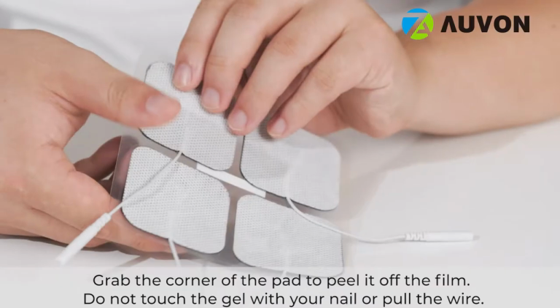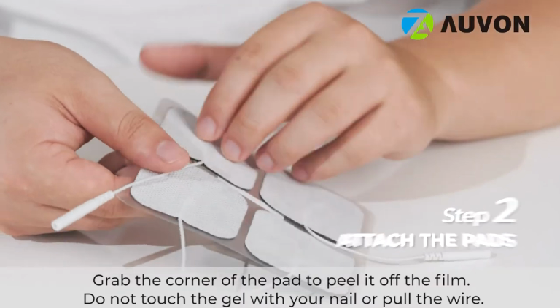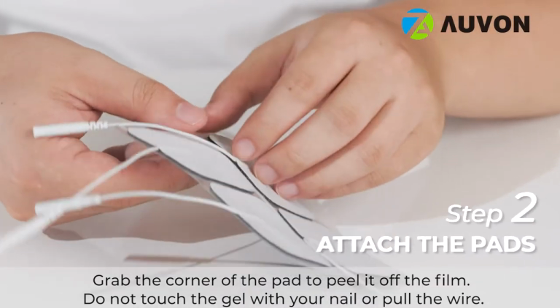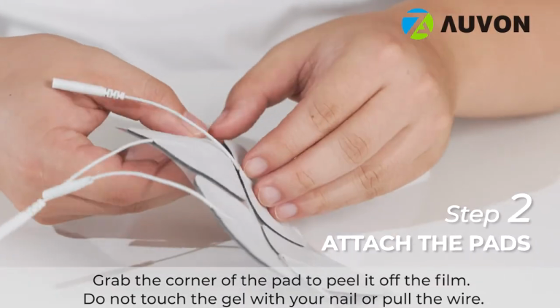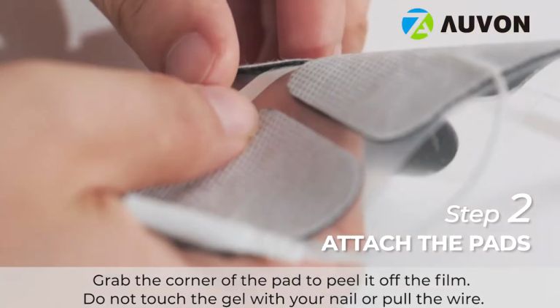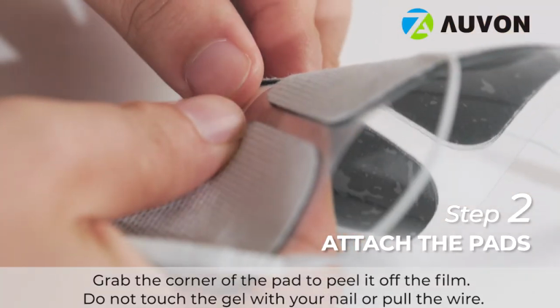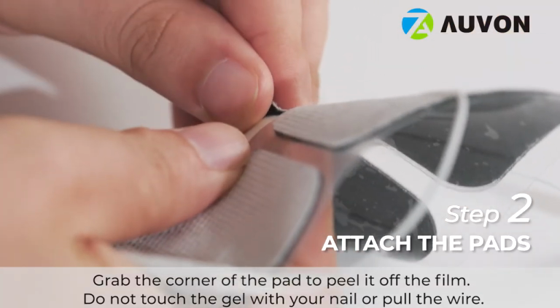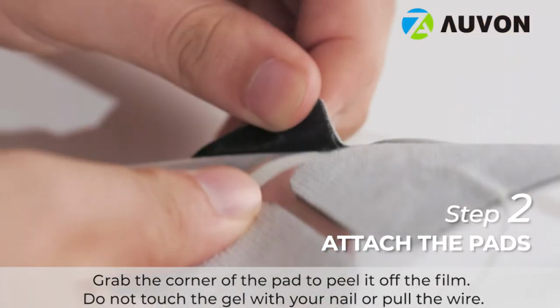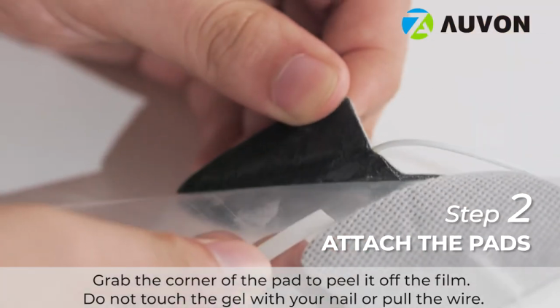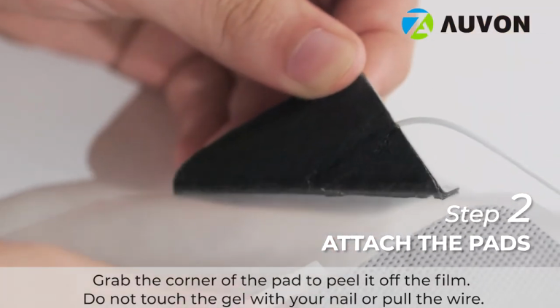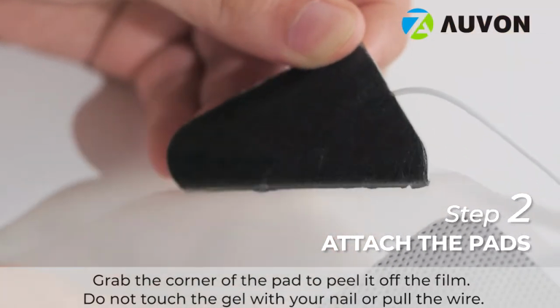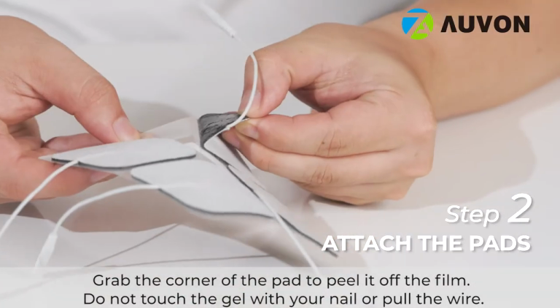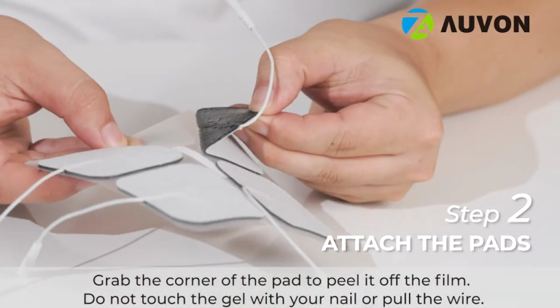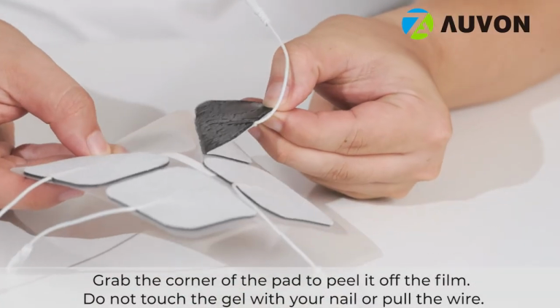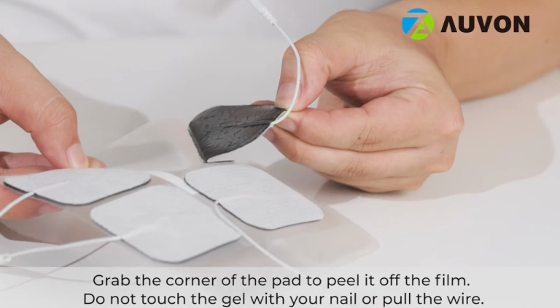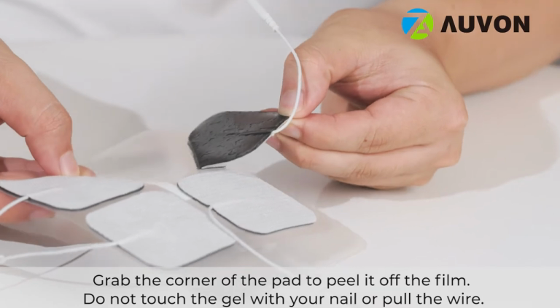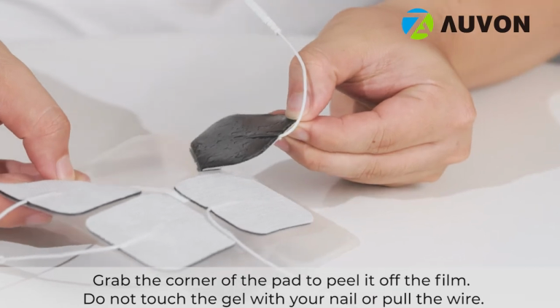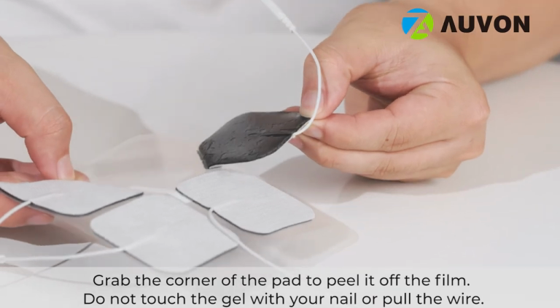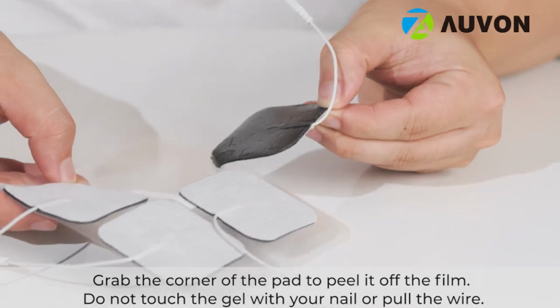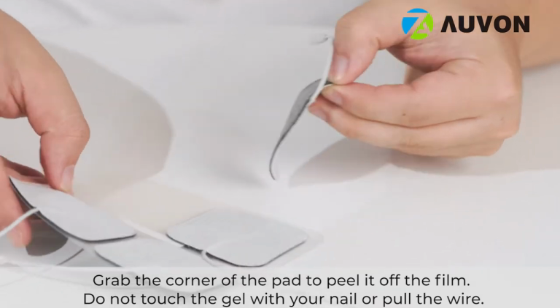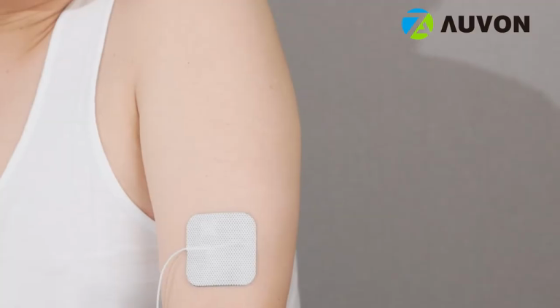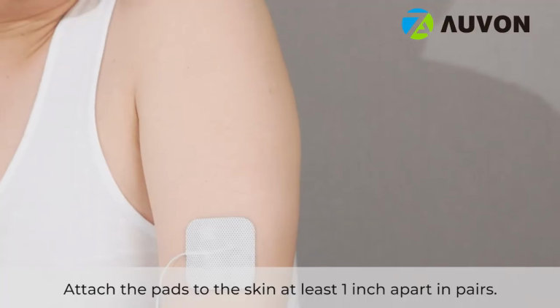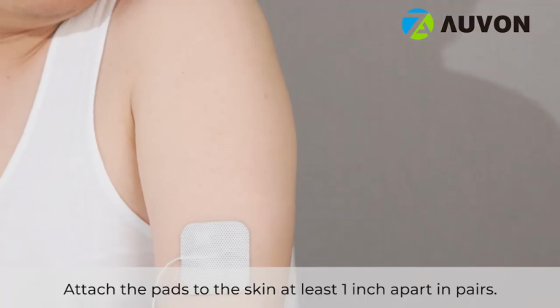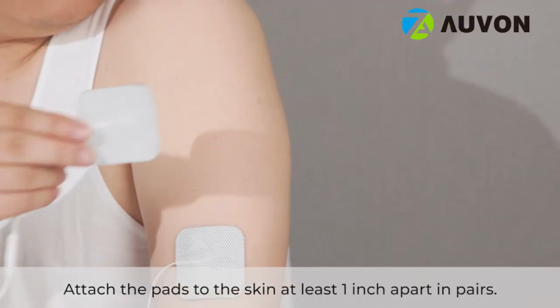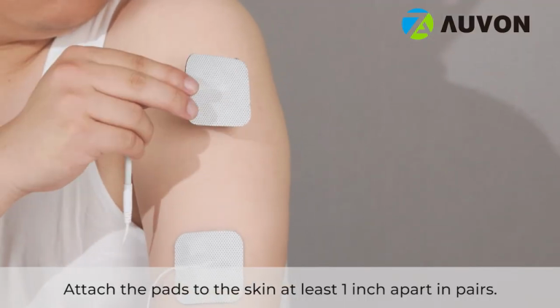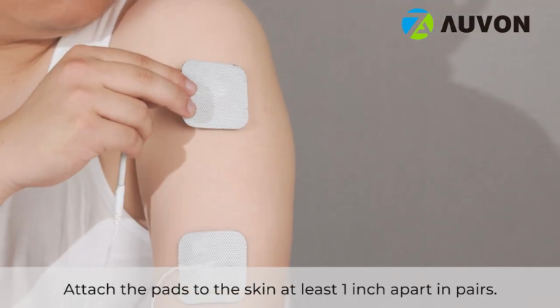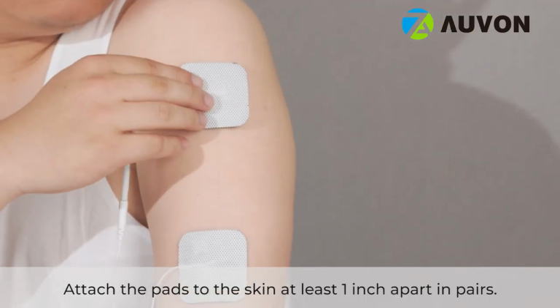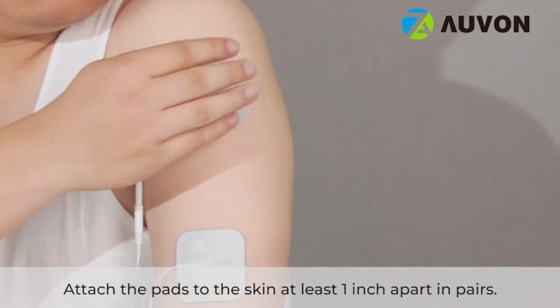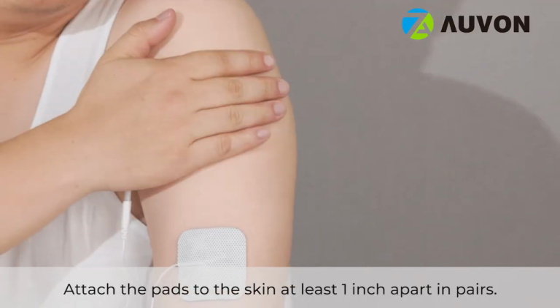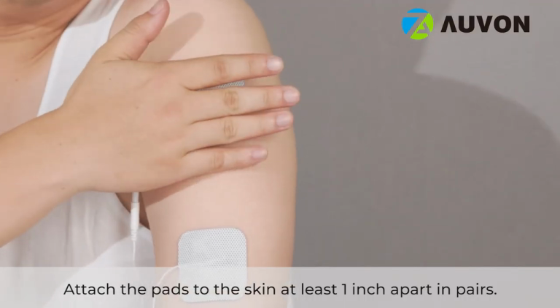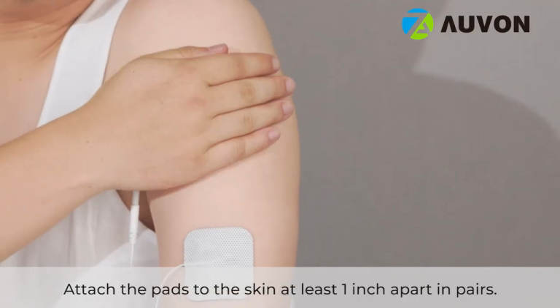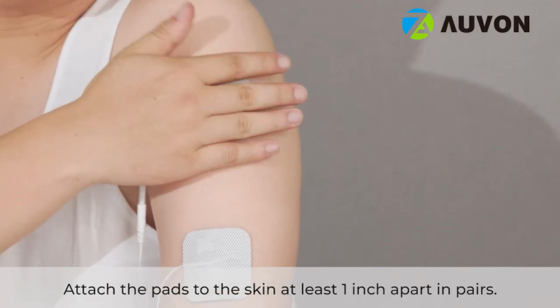Grab the corner of the pad to peel it off the film. Do not touch the gel with your nail or pull the wire. Attach the pads to the skin at least one inch apart in pairs.